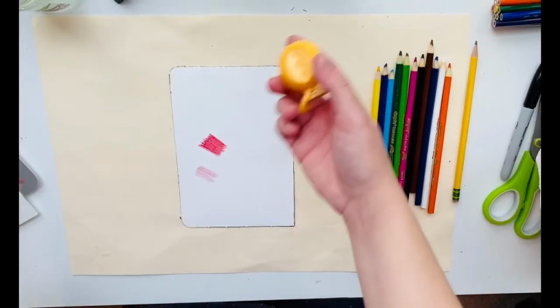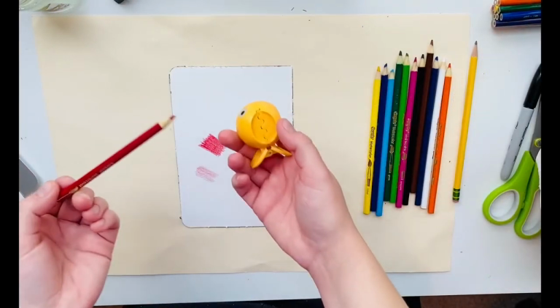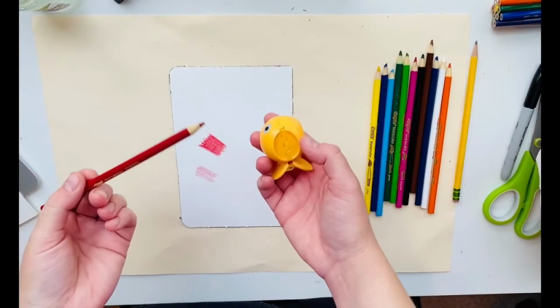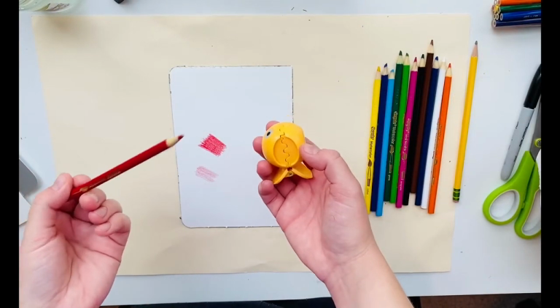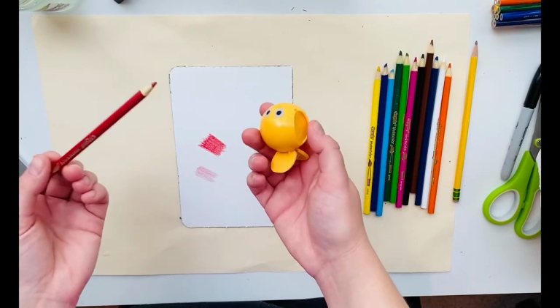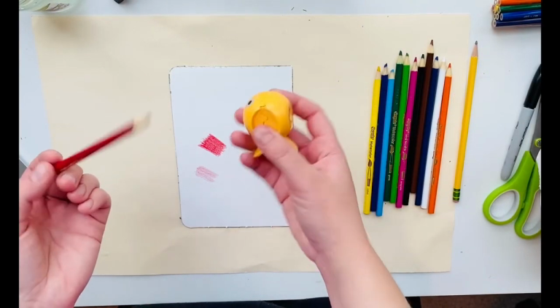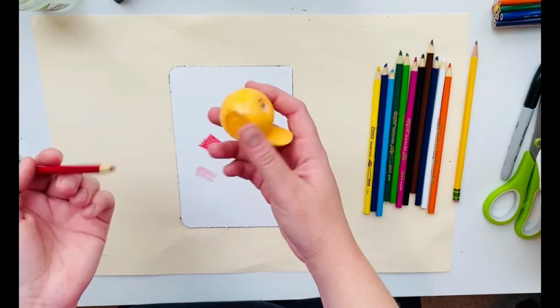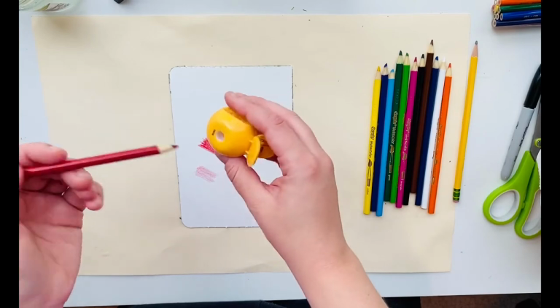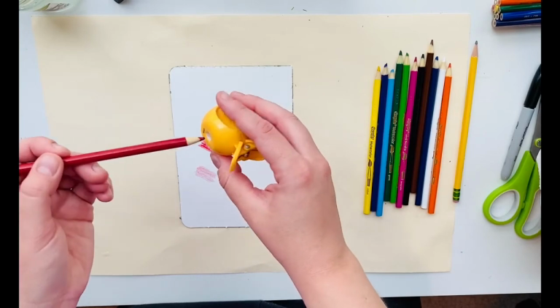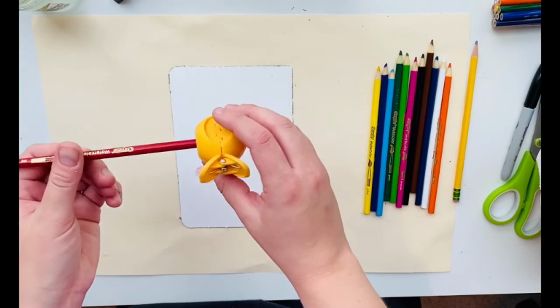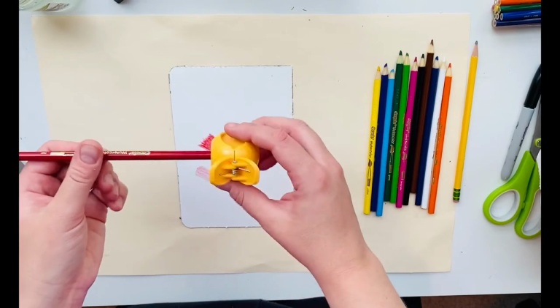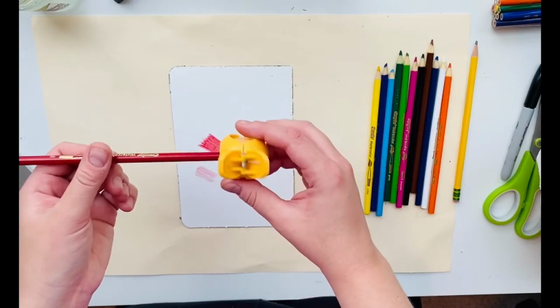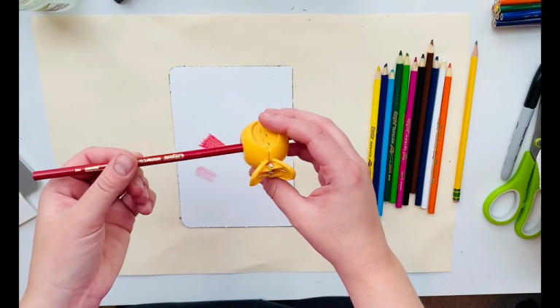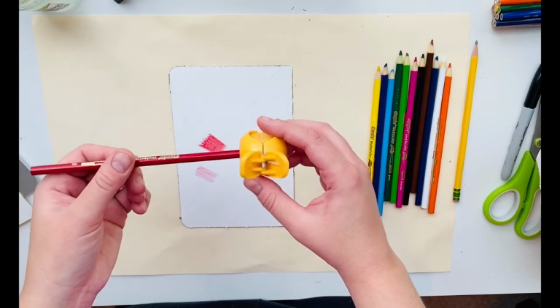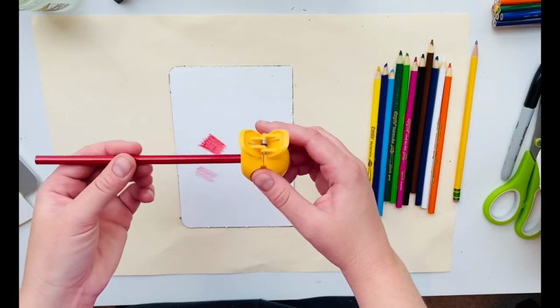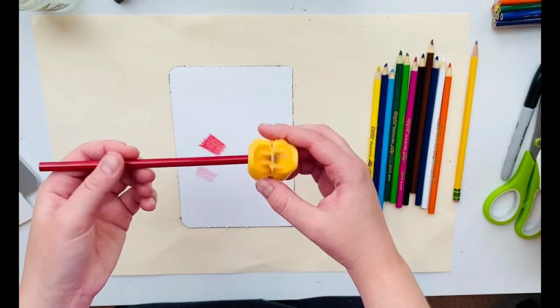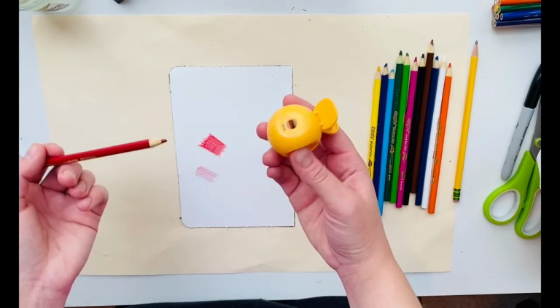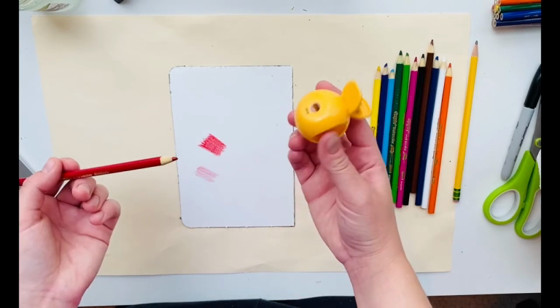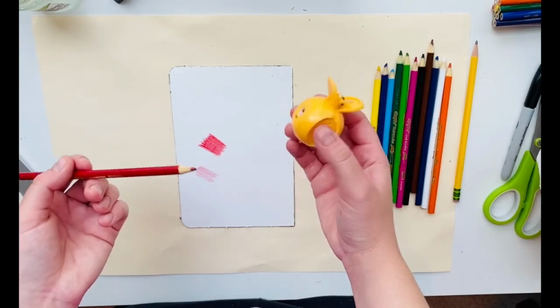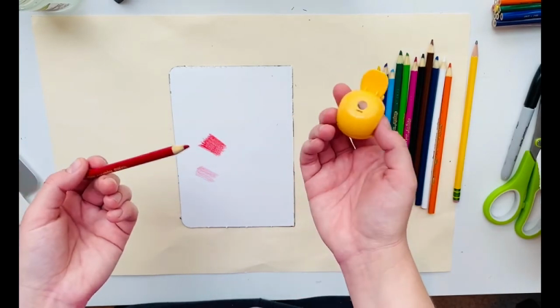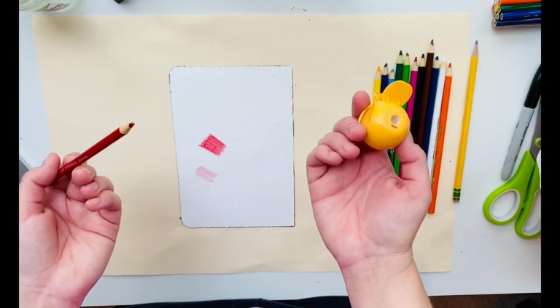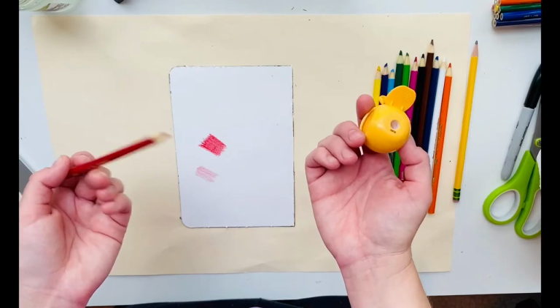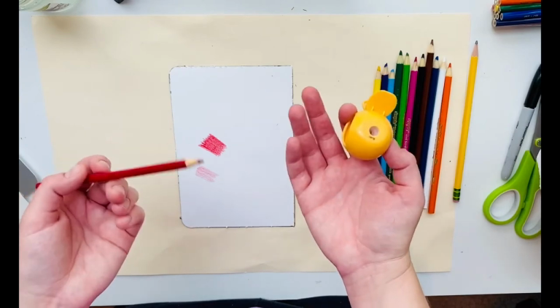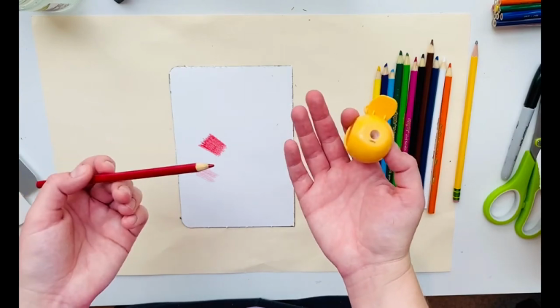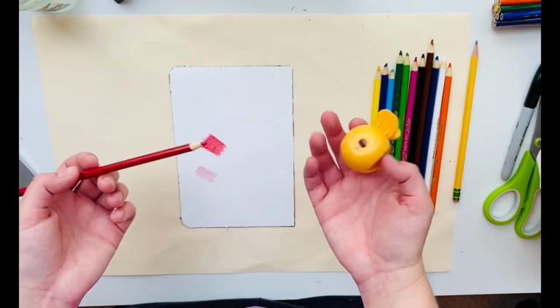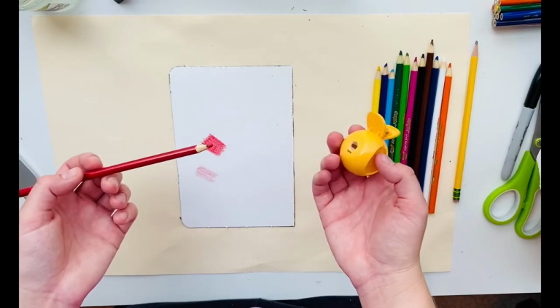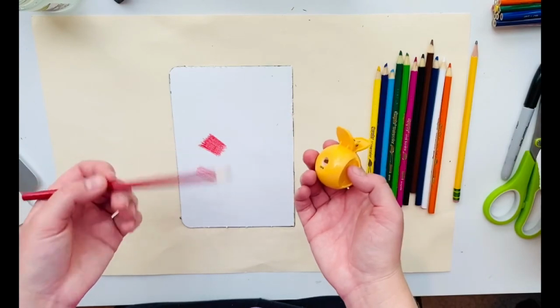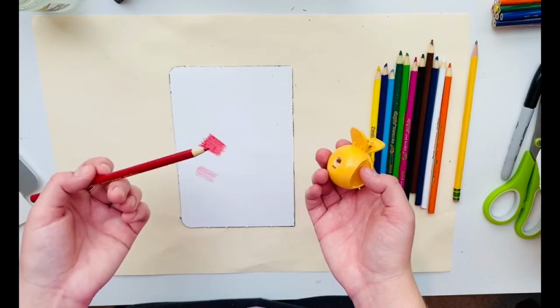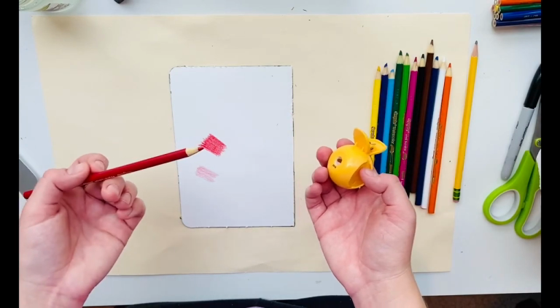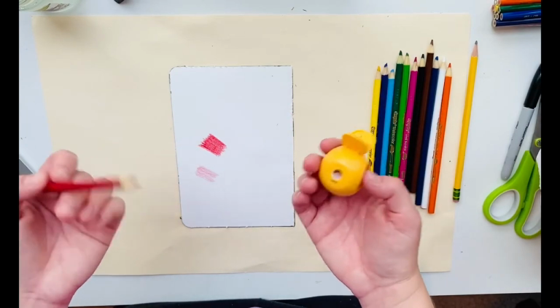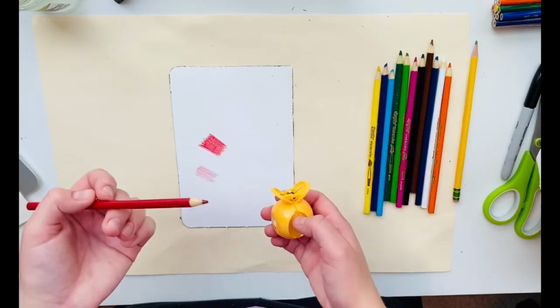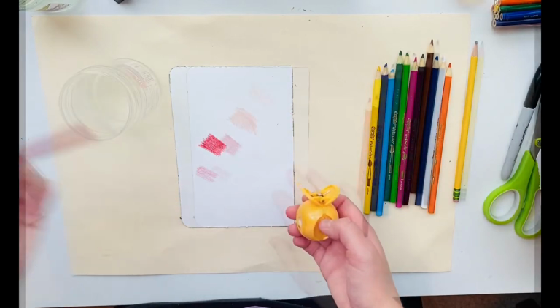If your pencil gets dull, it just gets sharpened like a regular colored pencil would in a sharpener. One of these handheld sharpeners would be just fine, or if you have an electric pencil sharpener like we have in the classroom, that would work too.